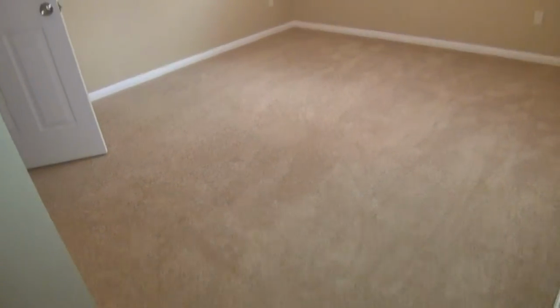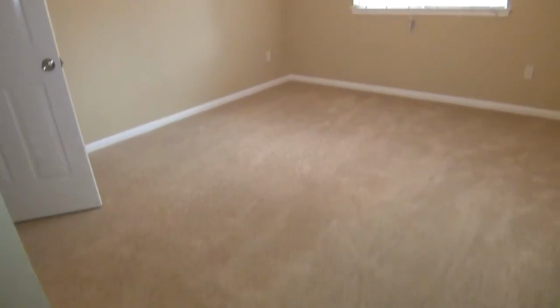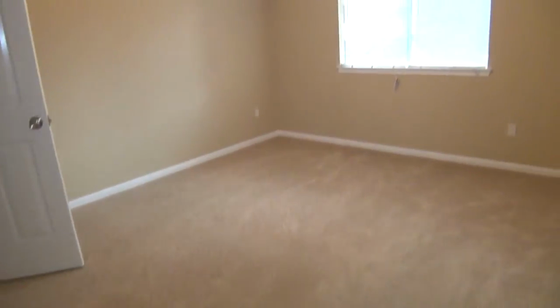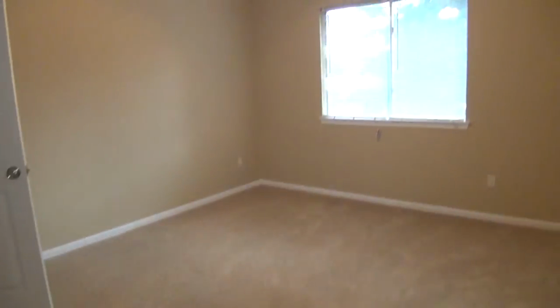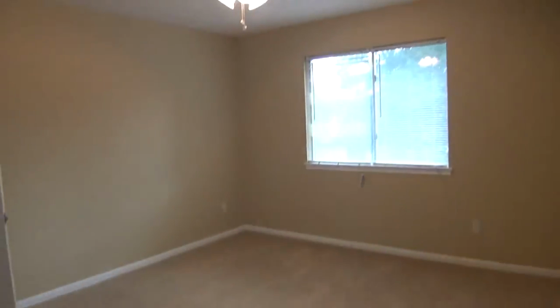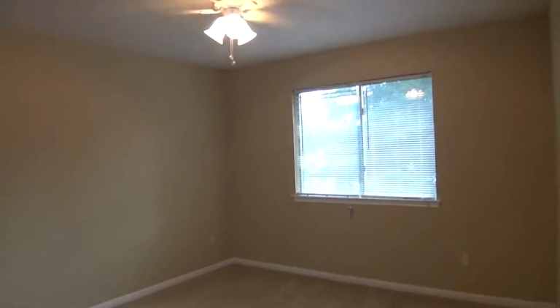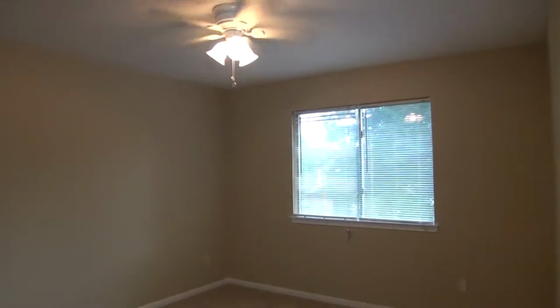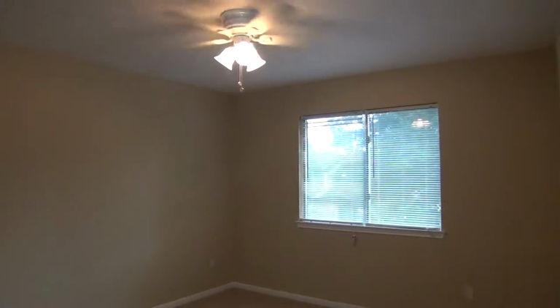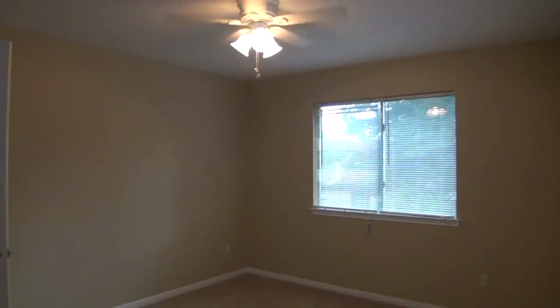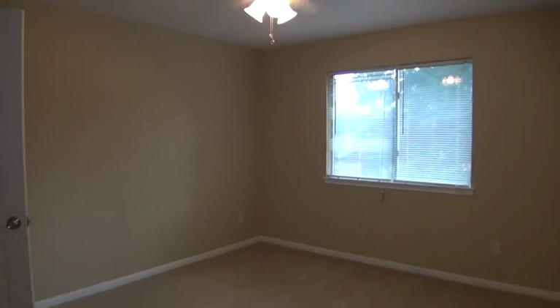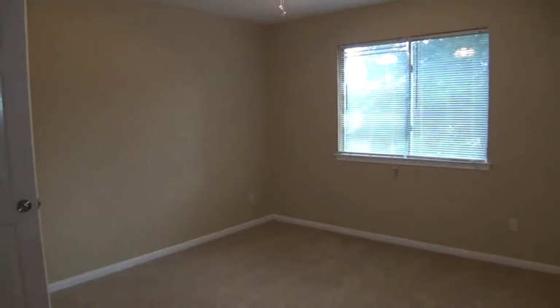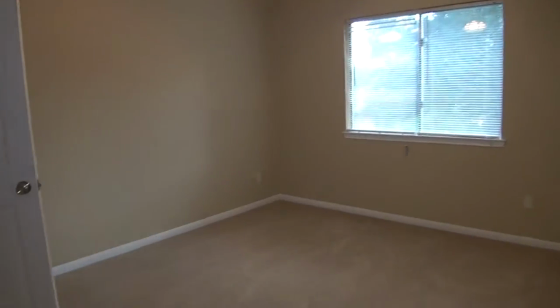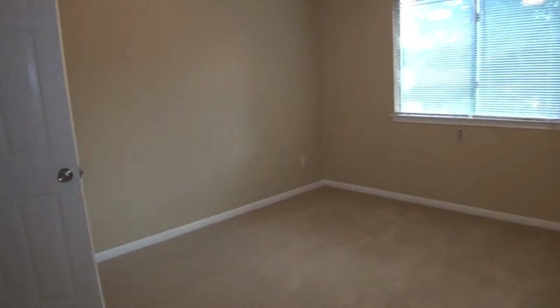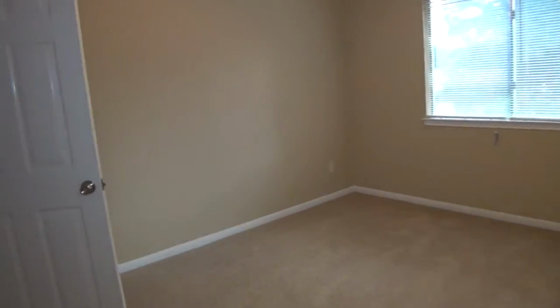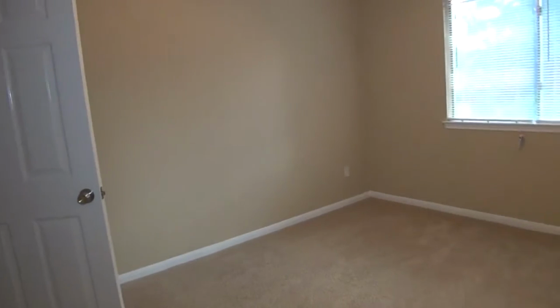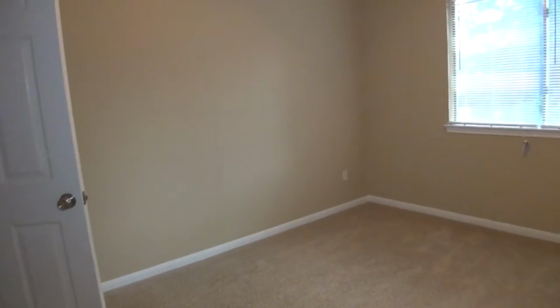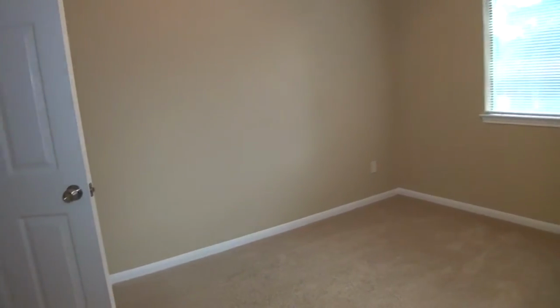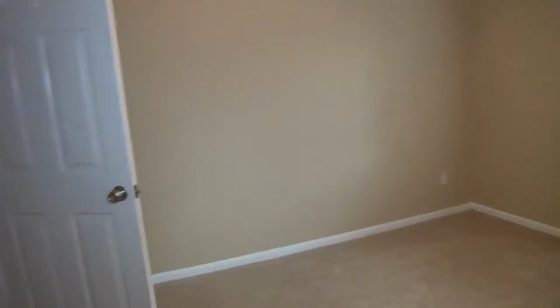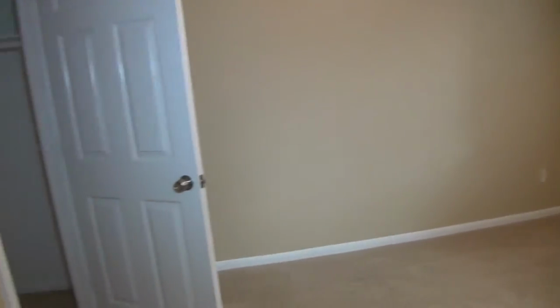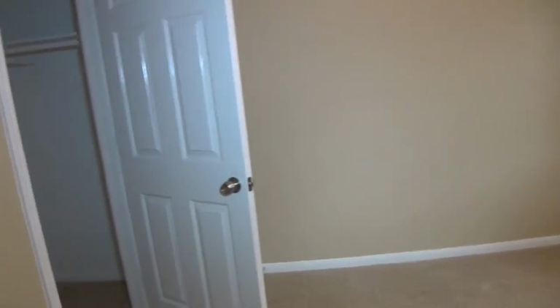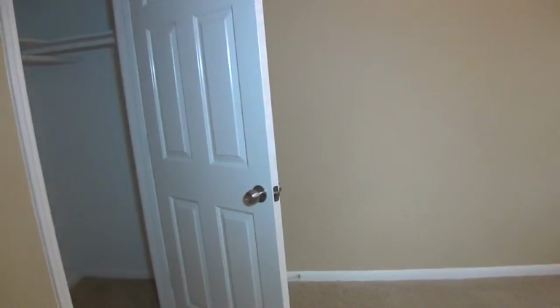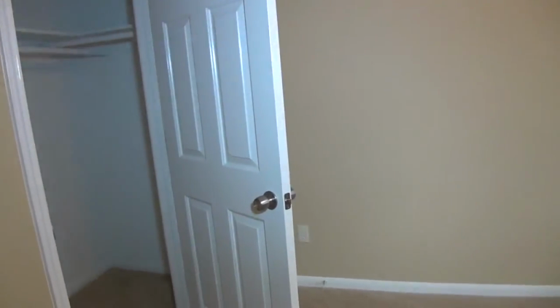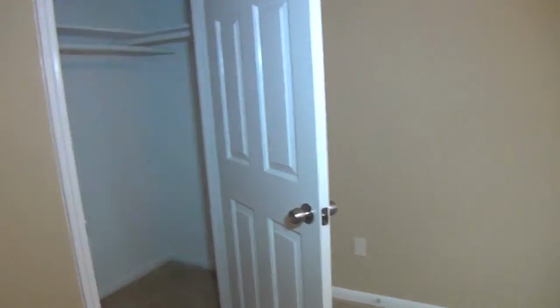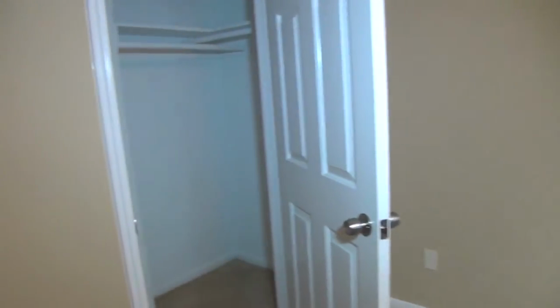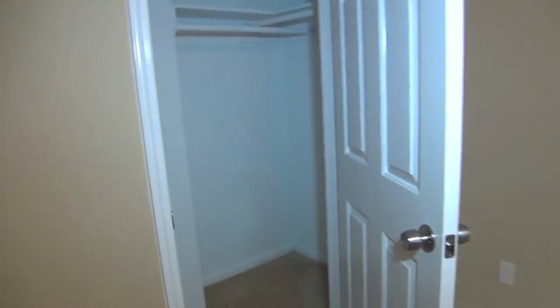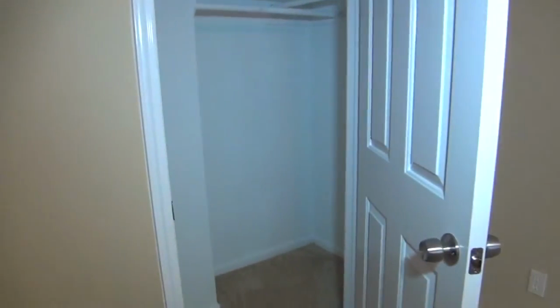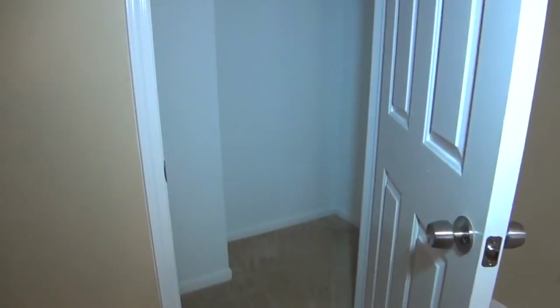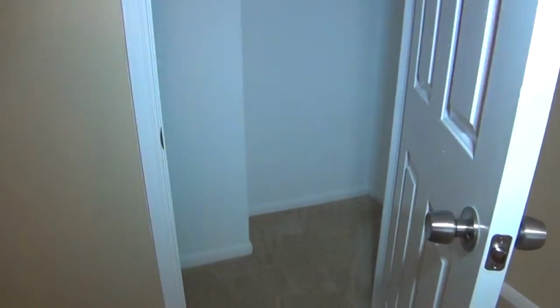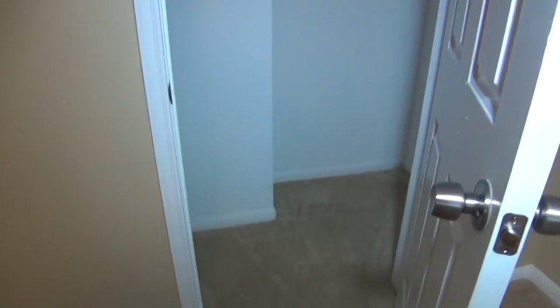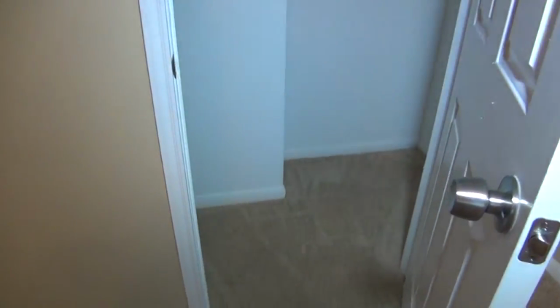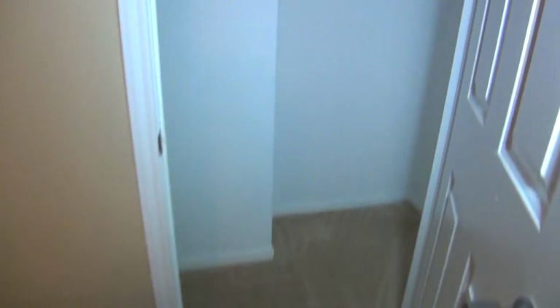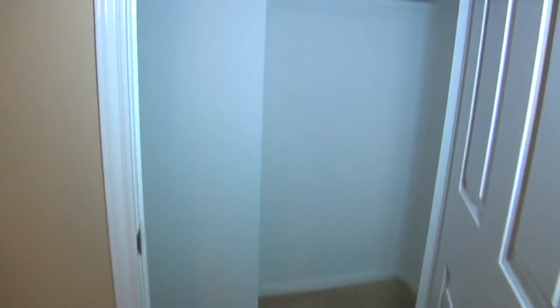This is bedroom number five. Again a nice ceiling fan, love that neutral color throughout, and again a nice size walk-in closet.